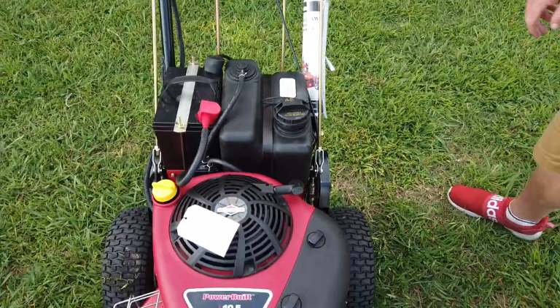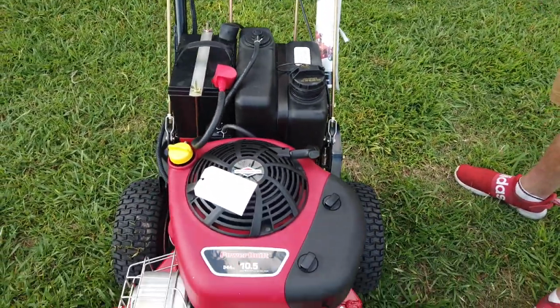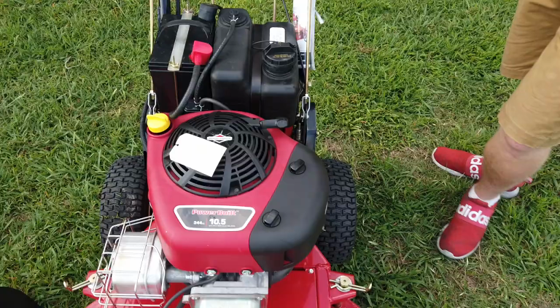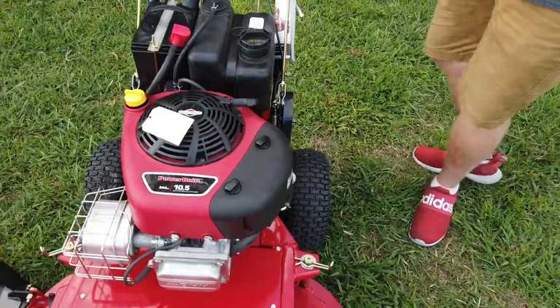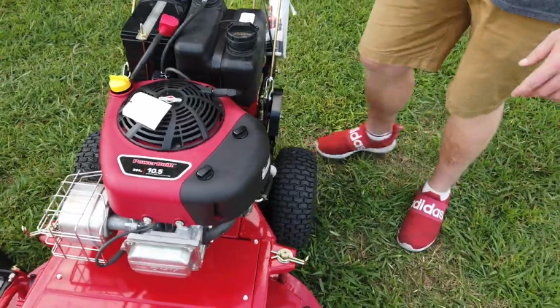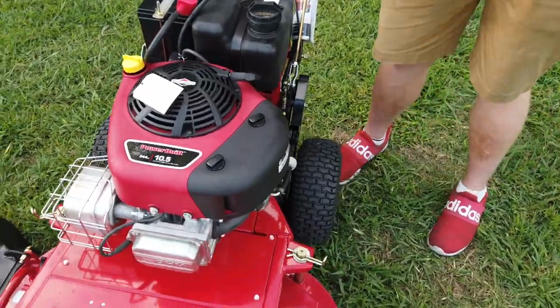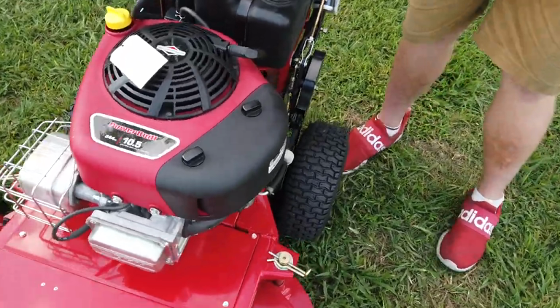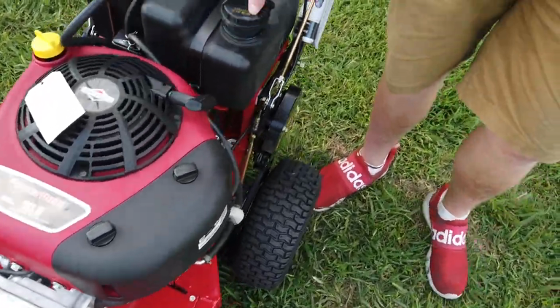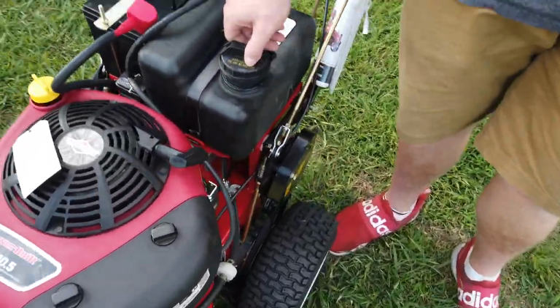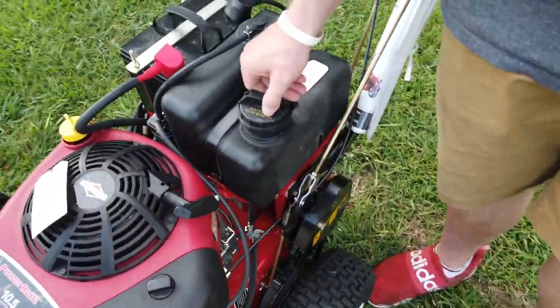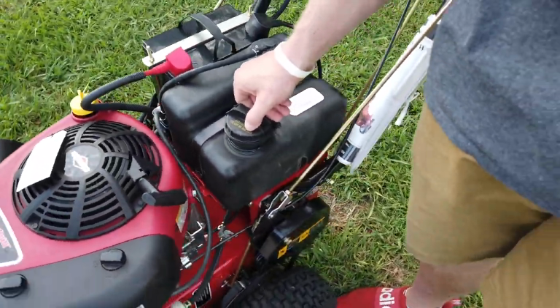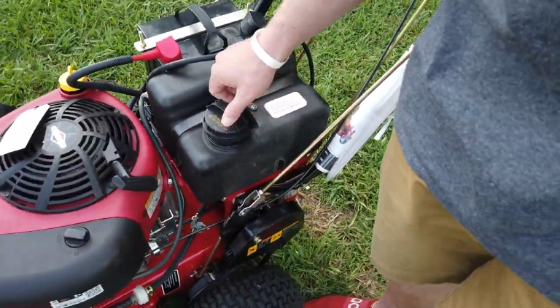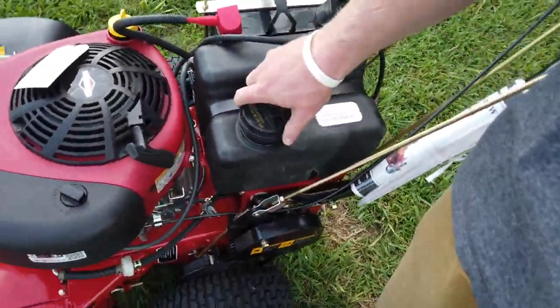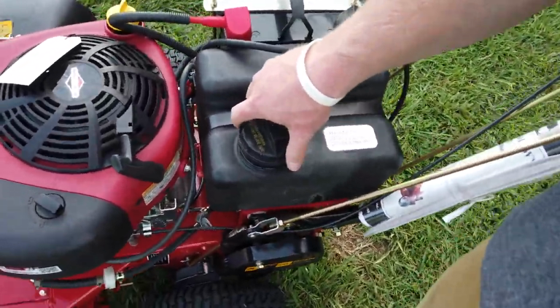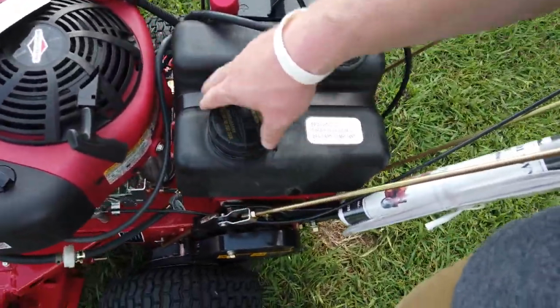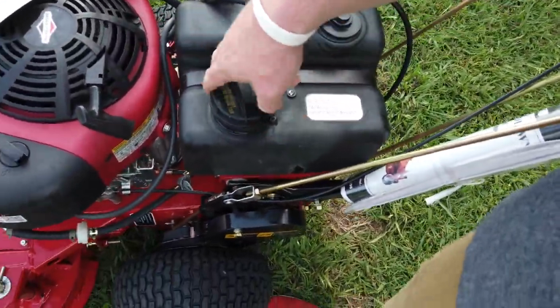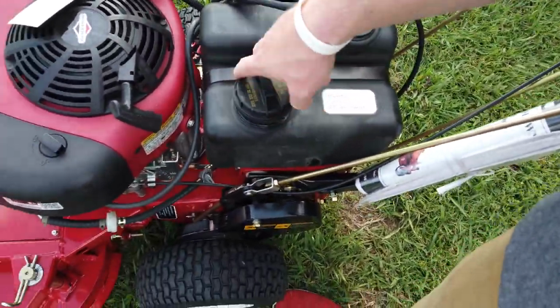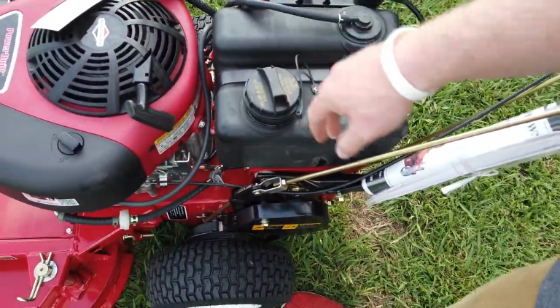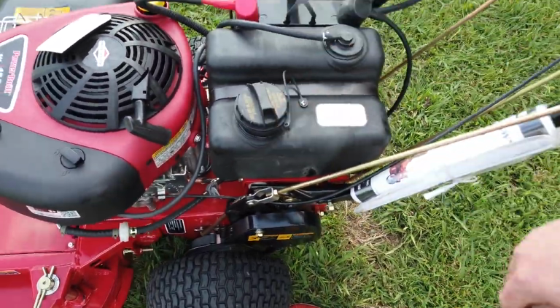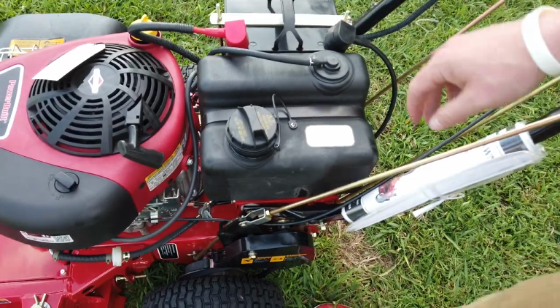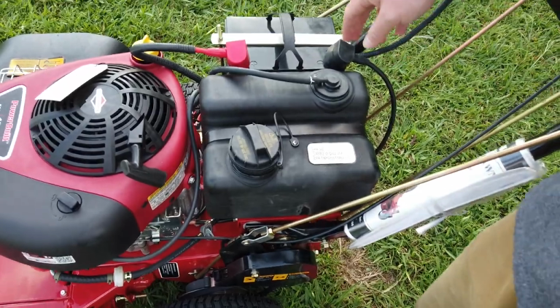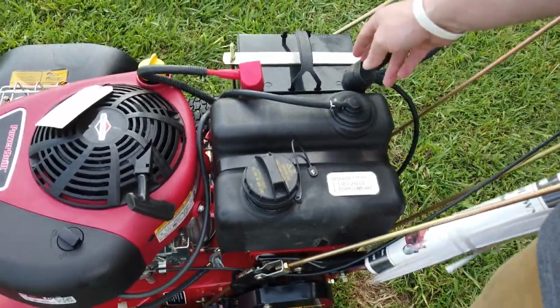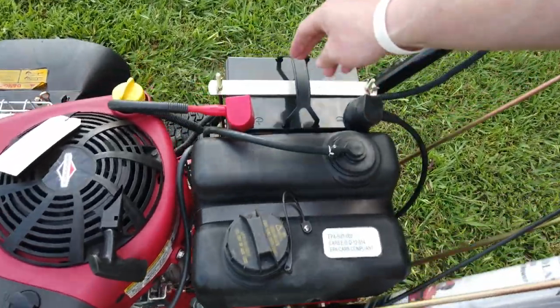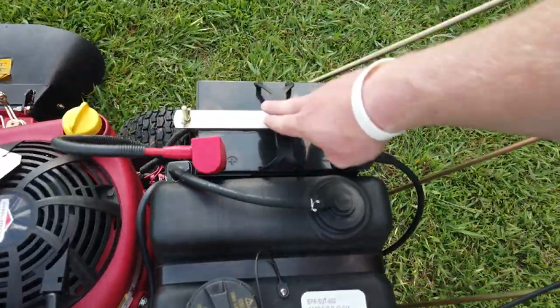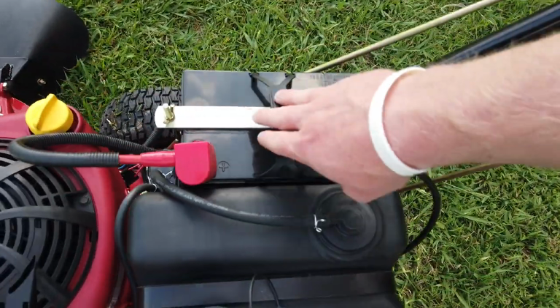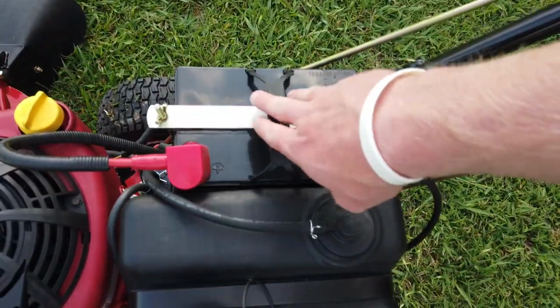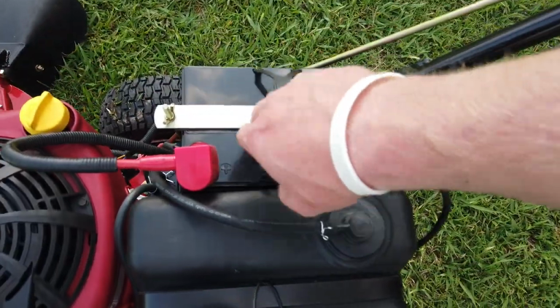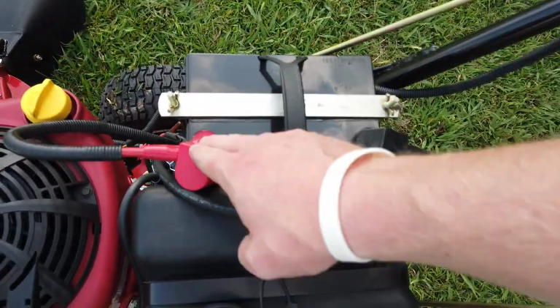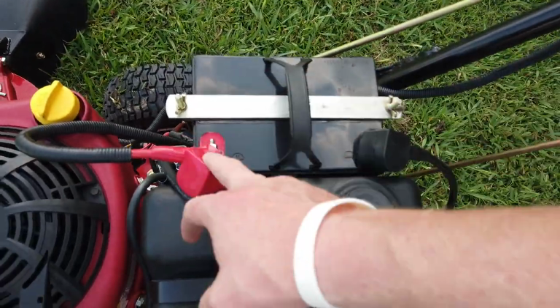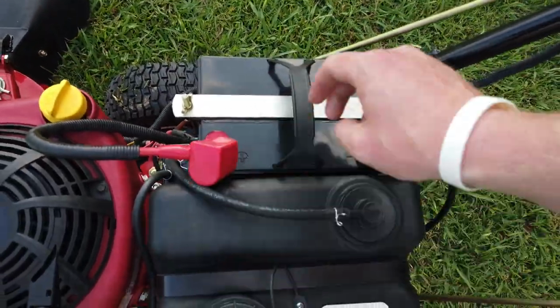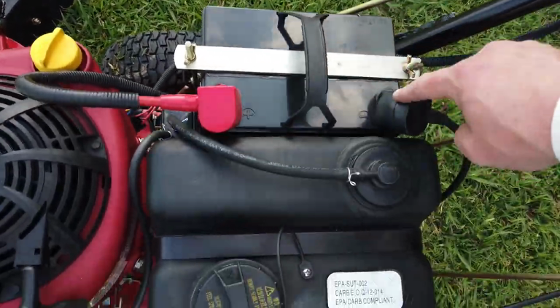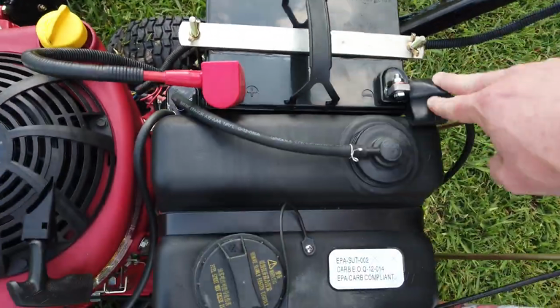Come back a little bit further, you got your gas tank right here, your fuel tank. You got your battery hooked up right here — positive and your negative.